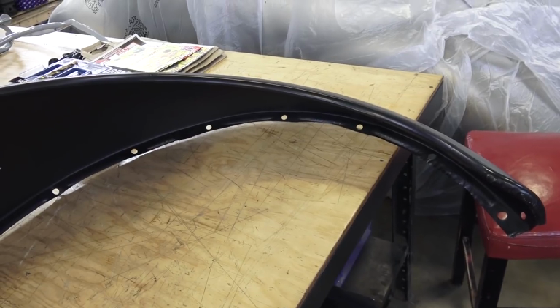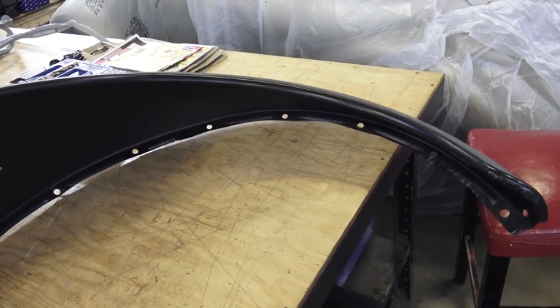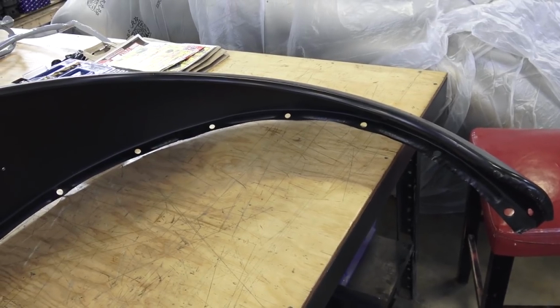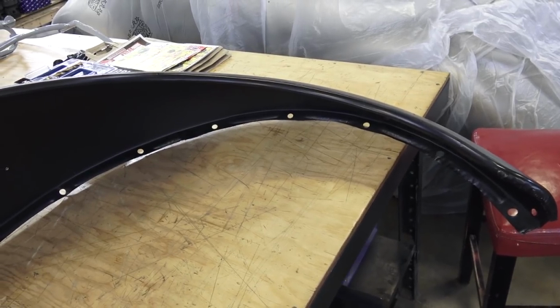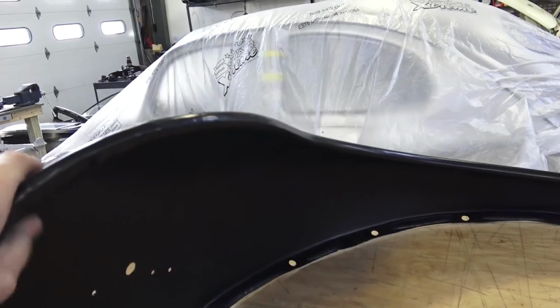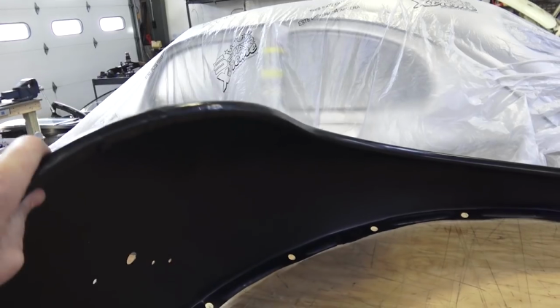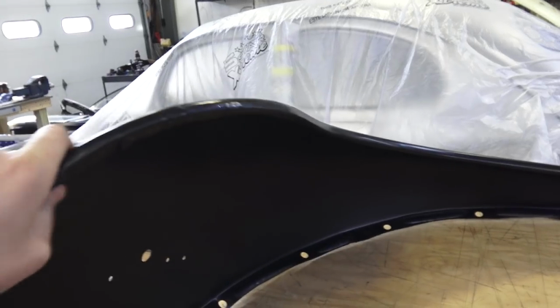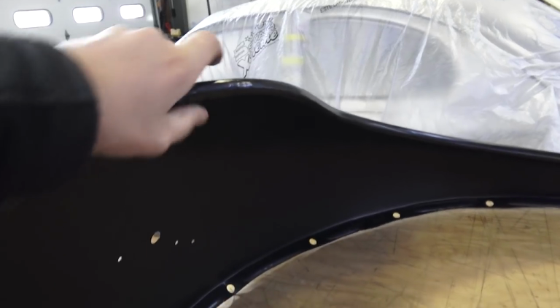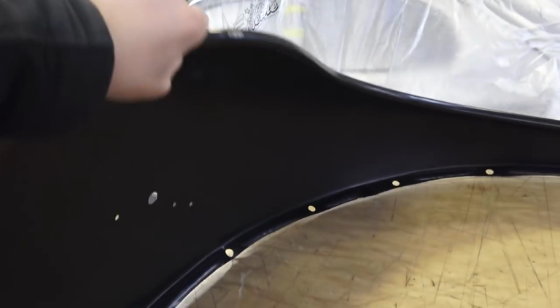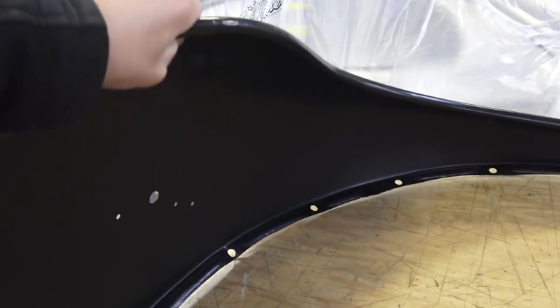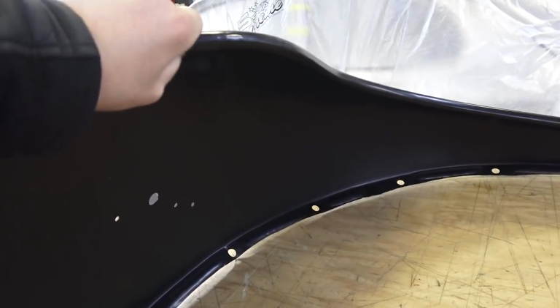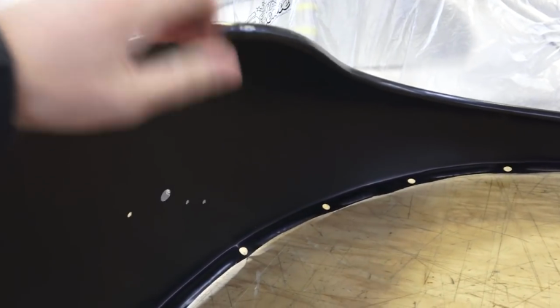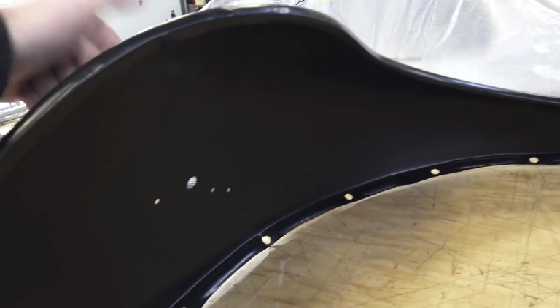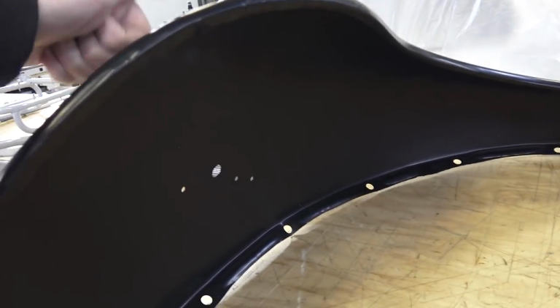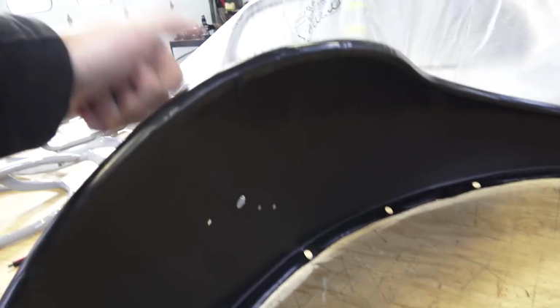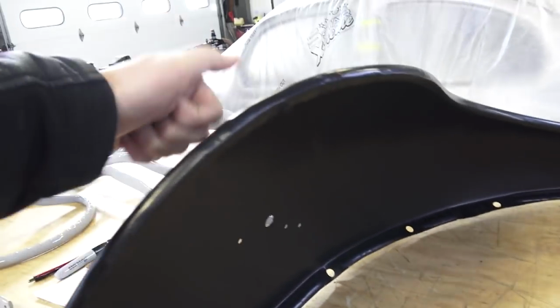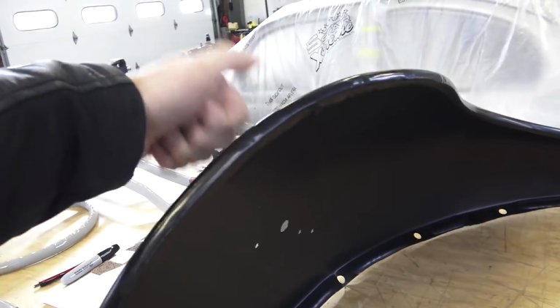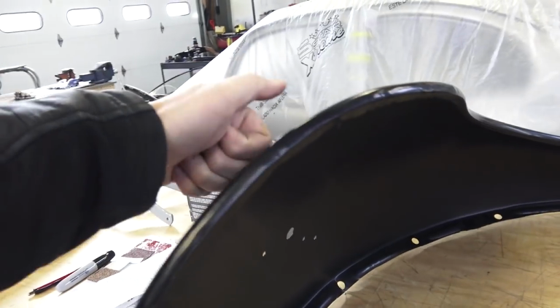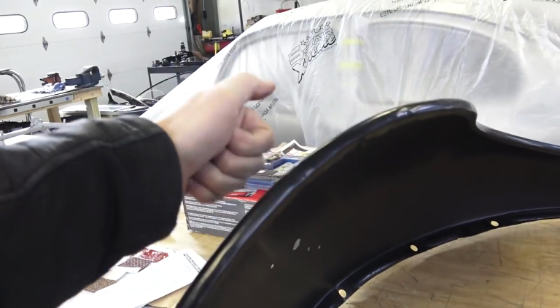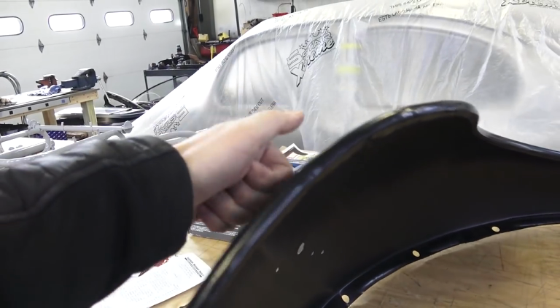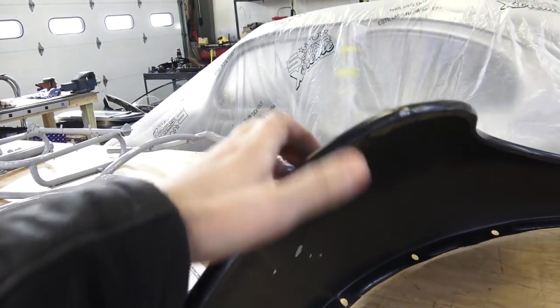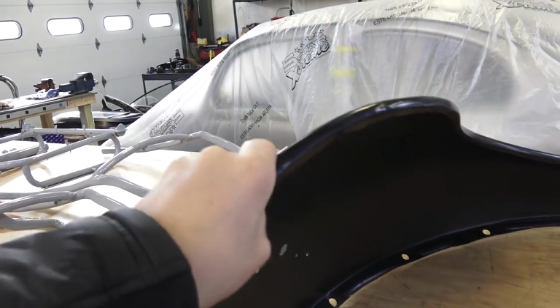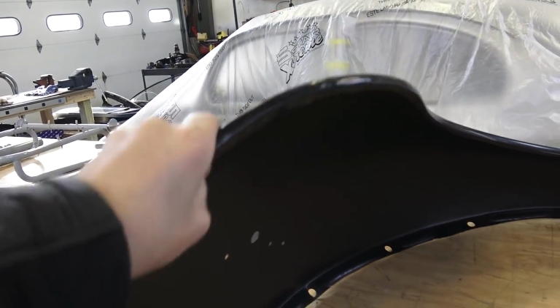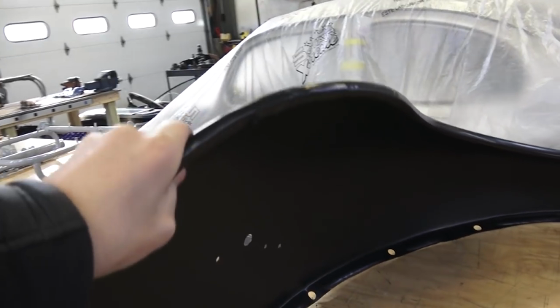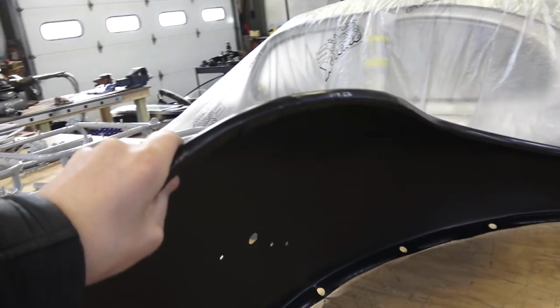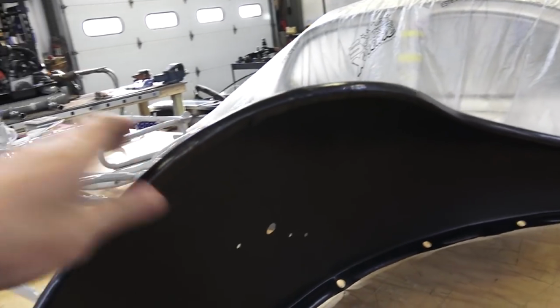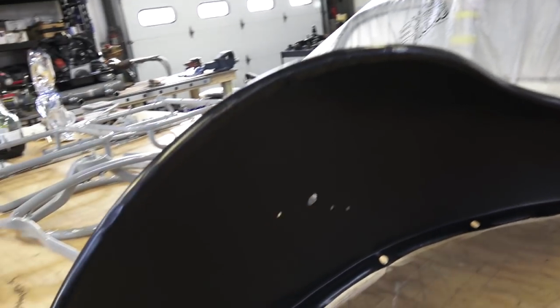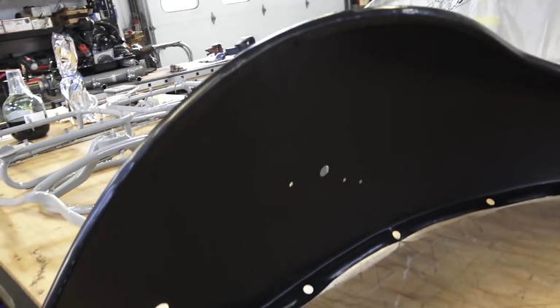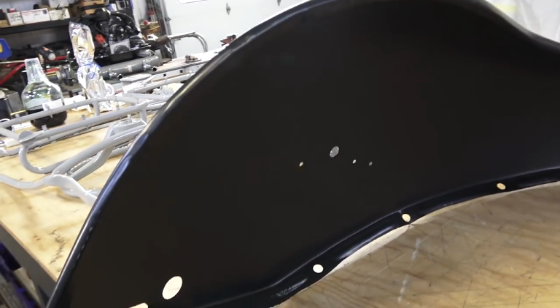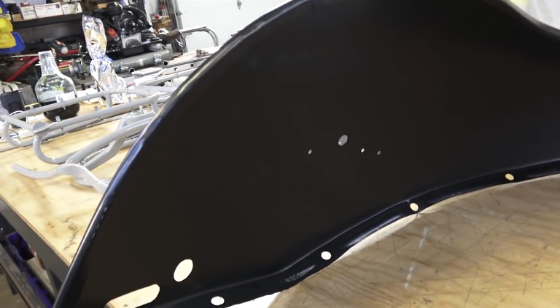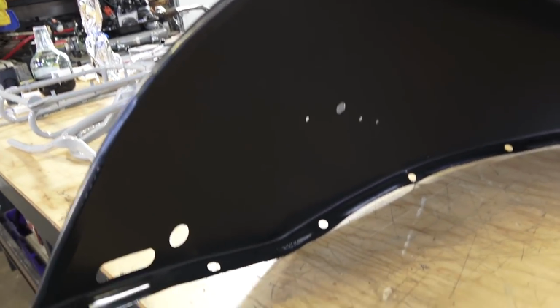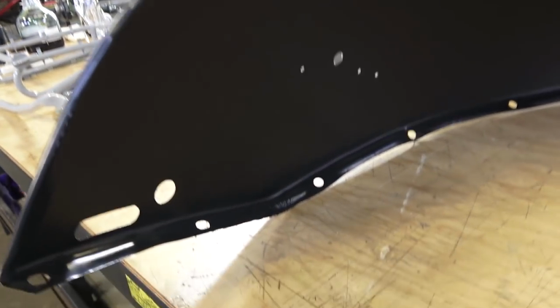Keep in mind the reproduction fenders are not as sturdy or as thick as the original German fender, so keep that in mind.